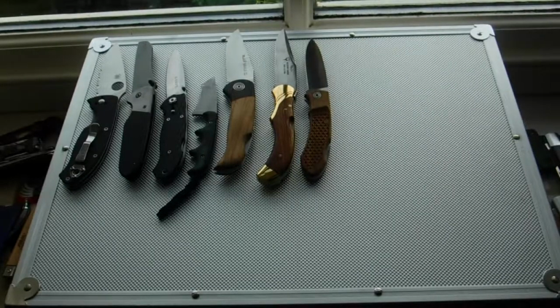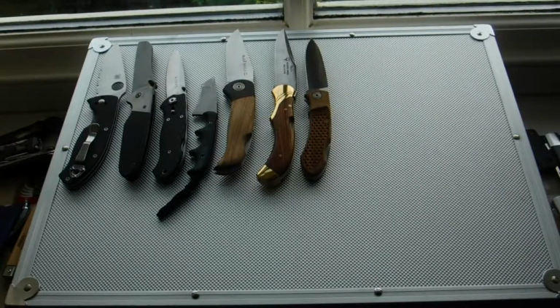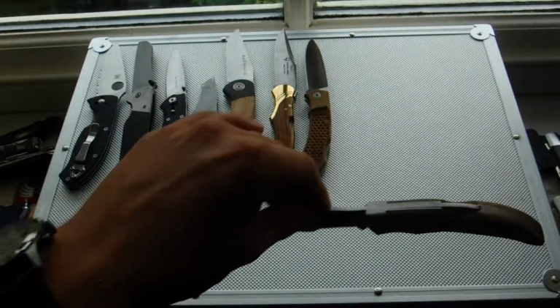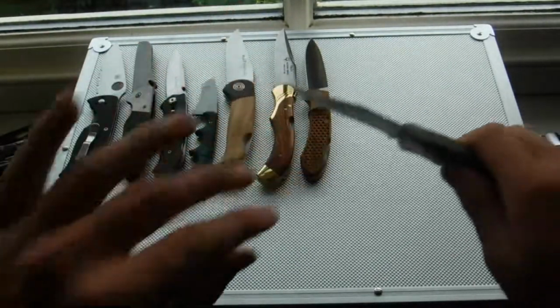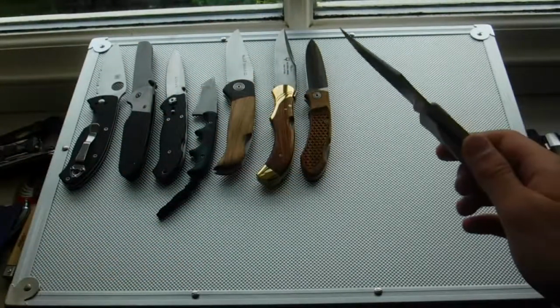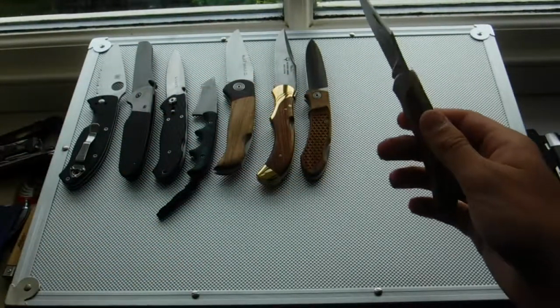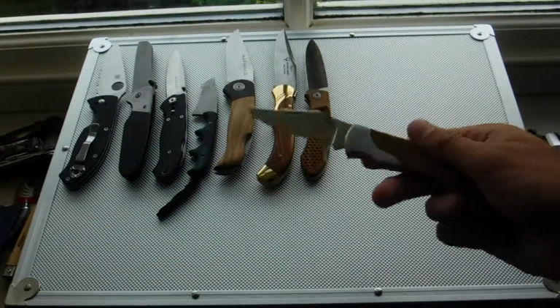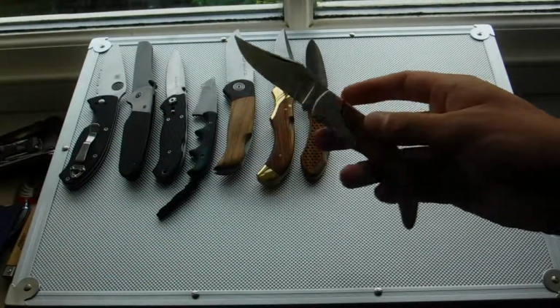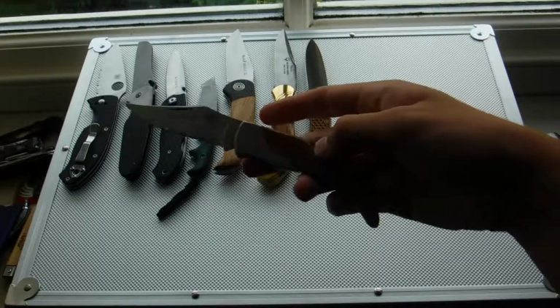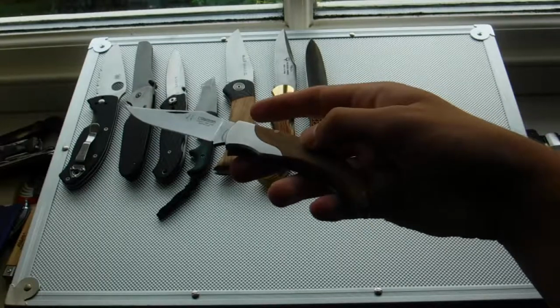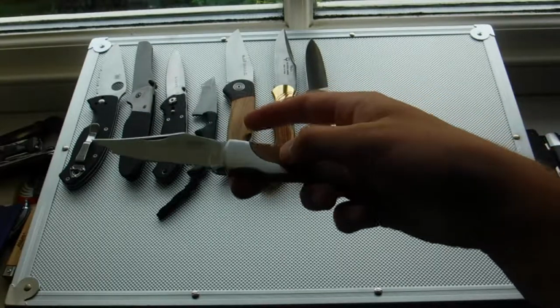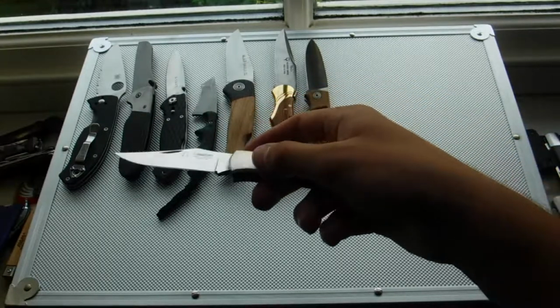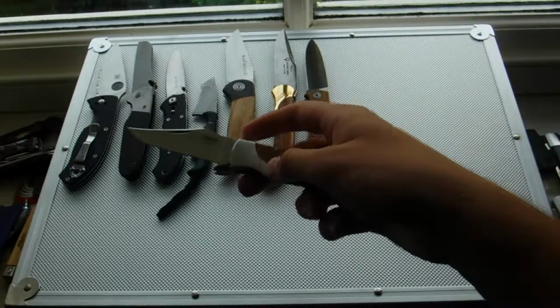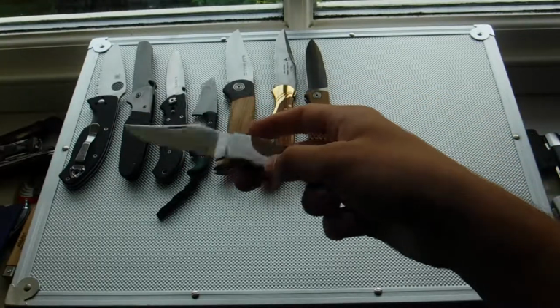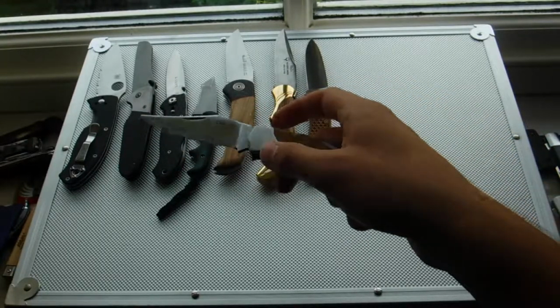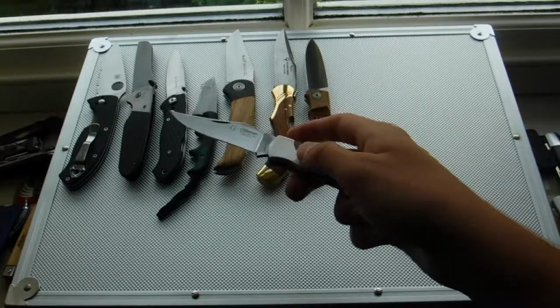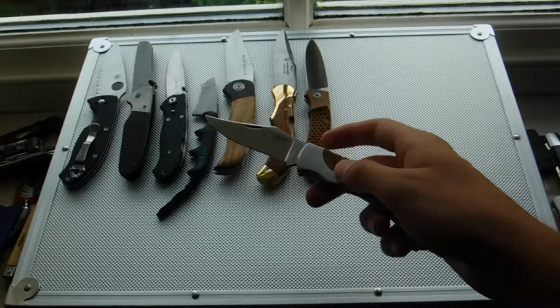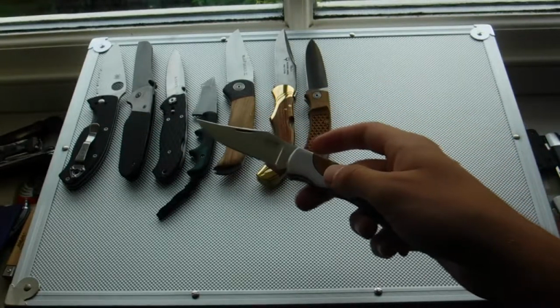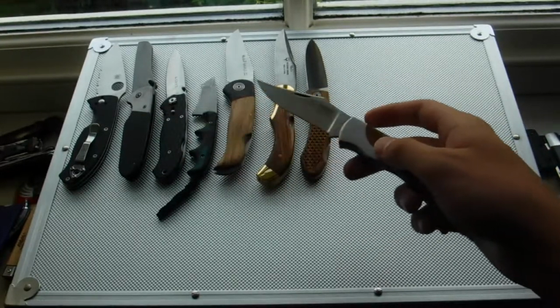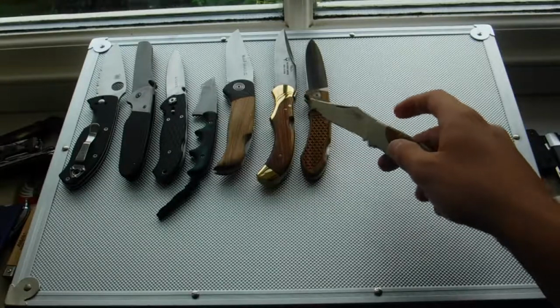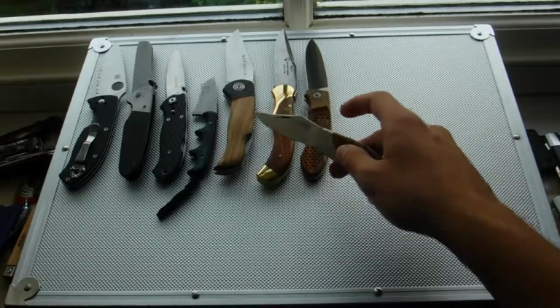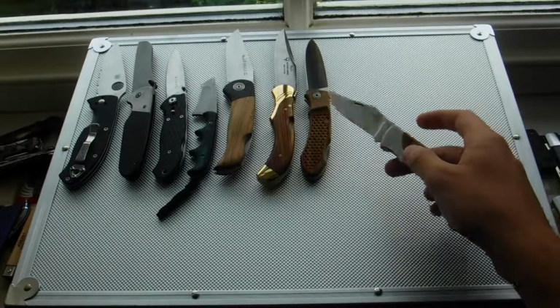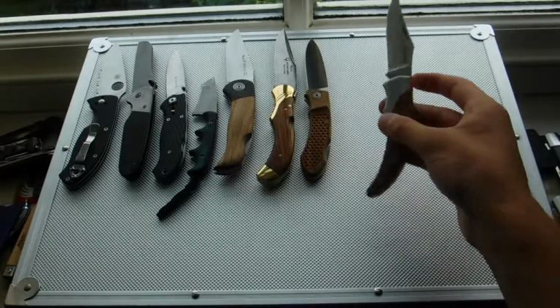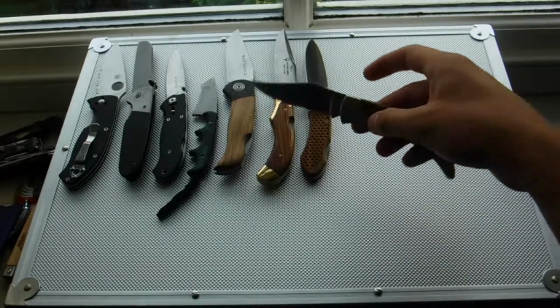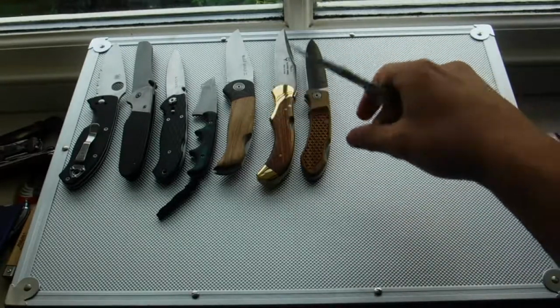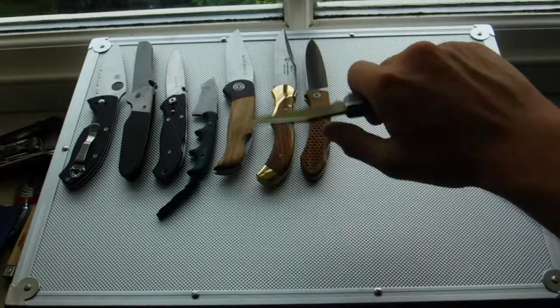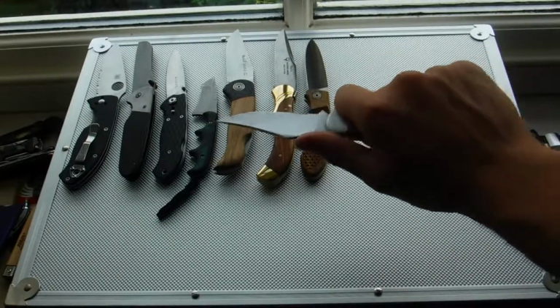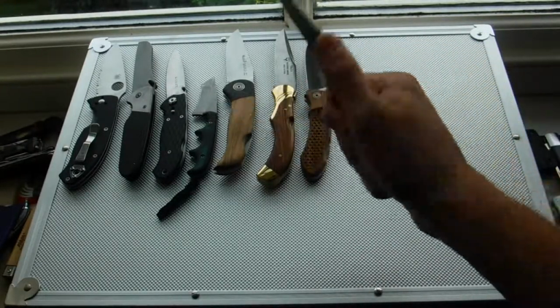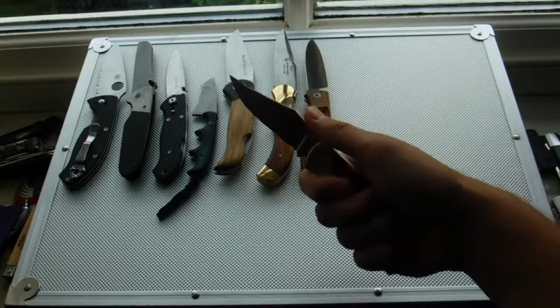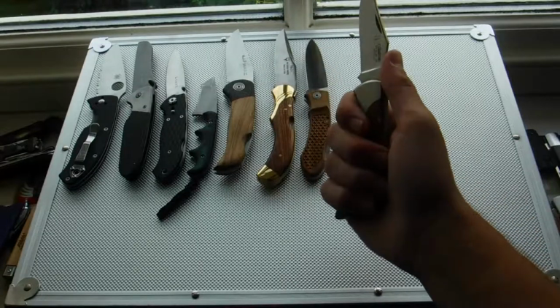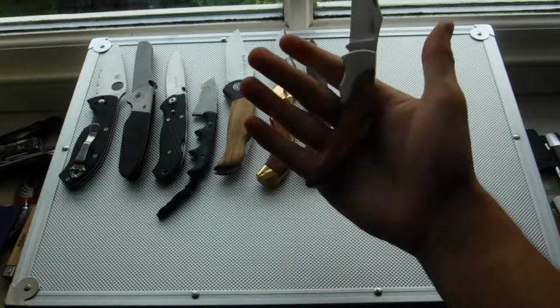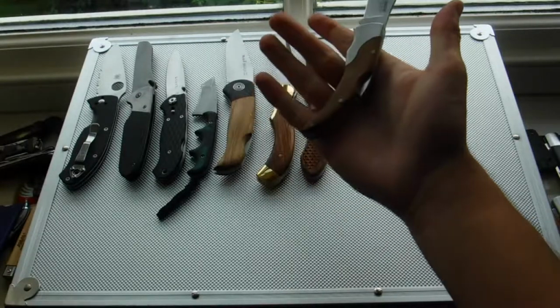Here we have the Cudamon 41L, I think it is. Olive wood handle, back lock, clip point blade, 440C steel — all these are Muela steels by the way. Very nice, small knife. Very pointed, very comfortable in the hand due to that curvature.